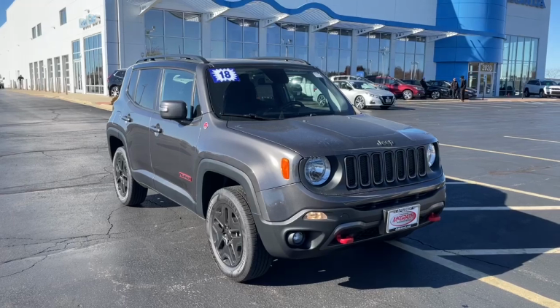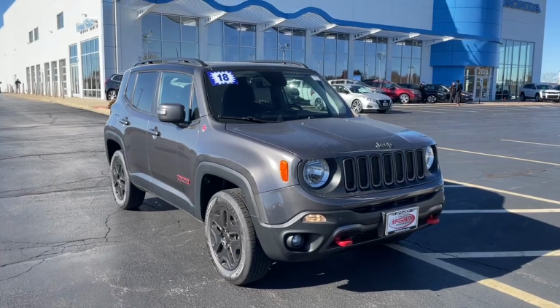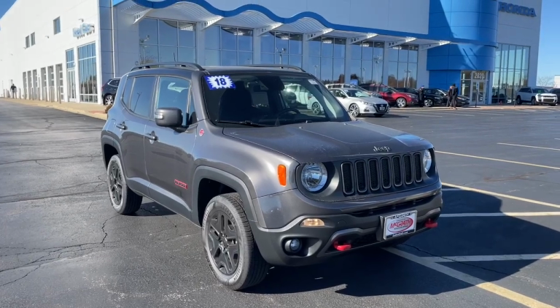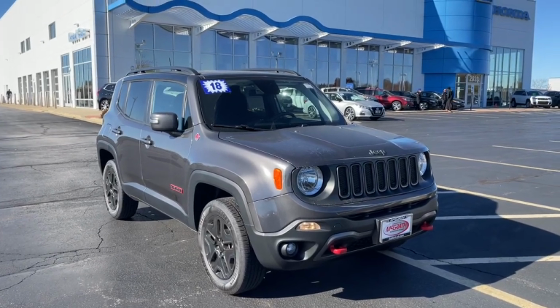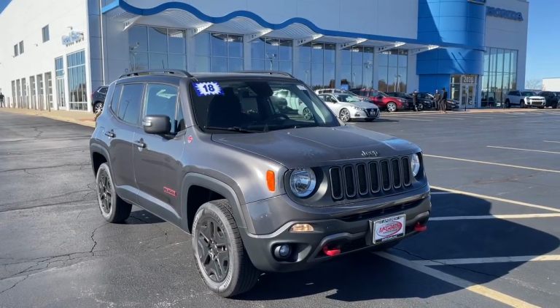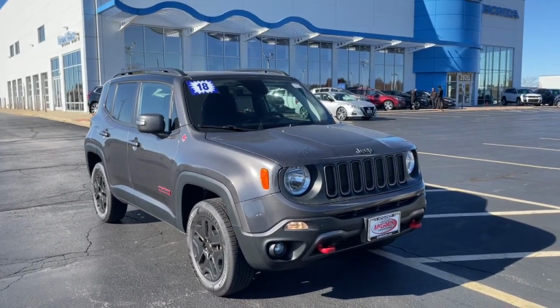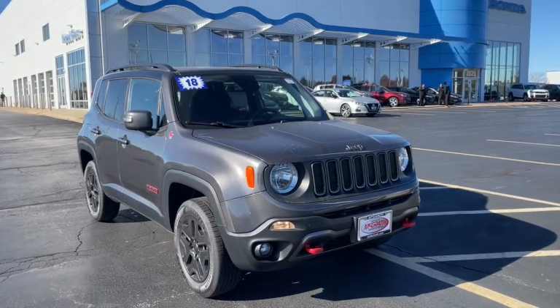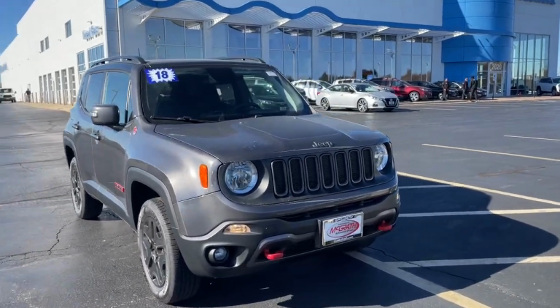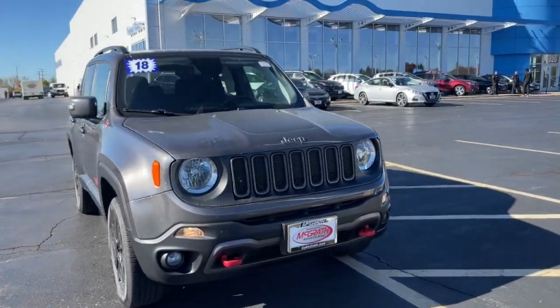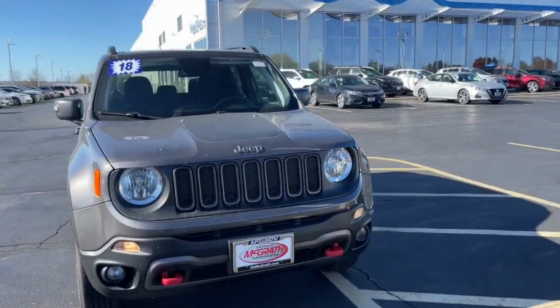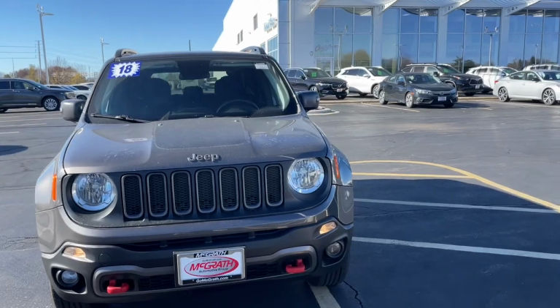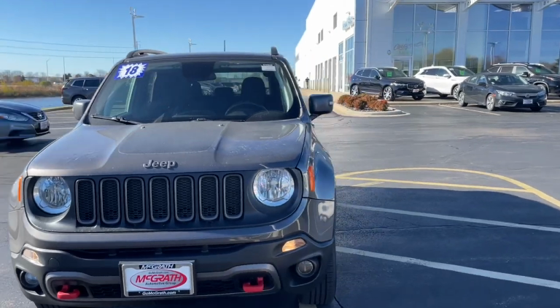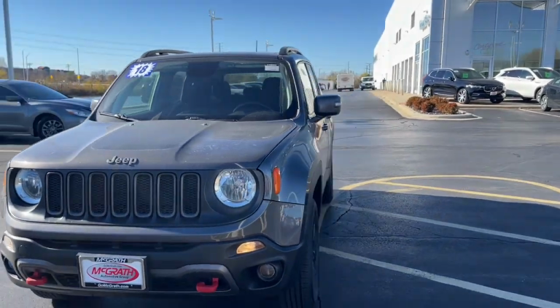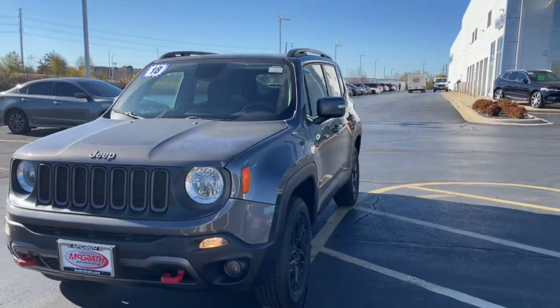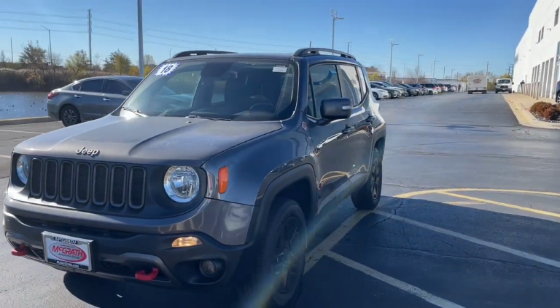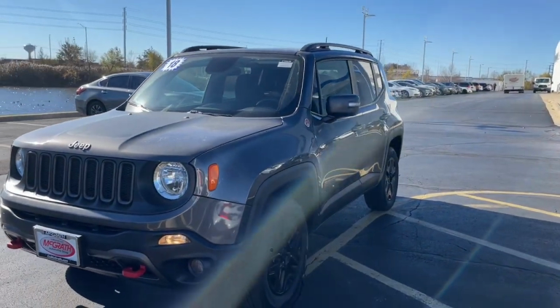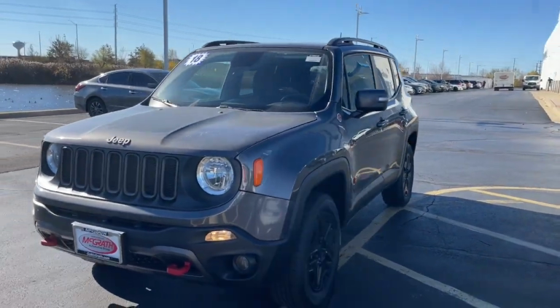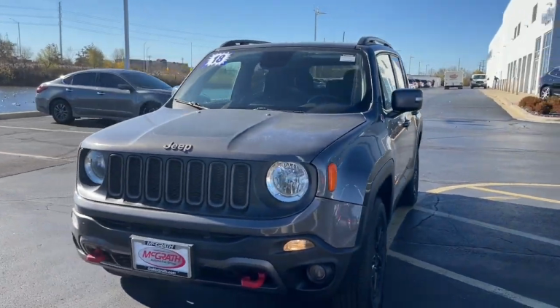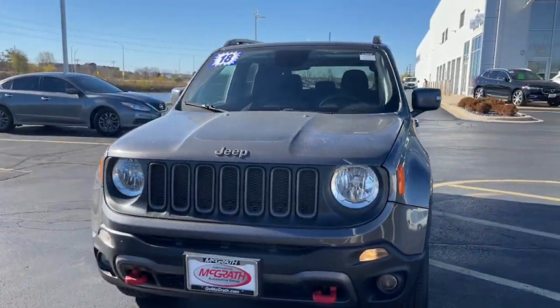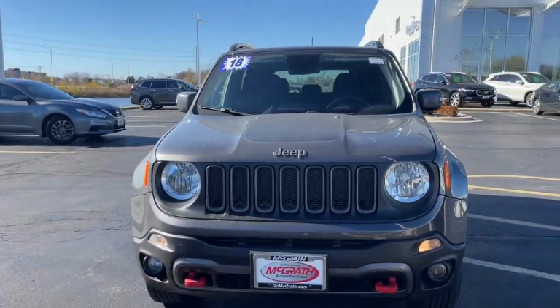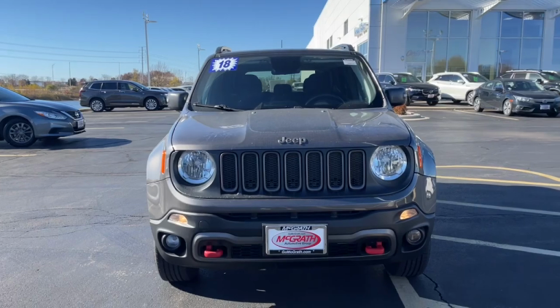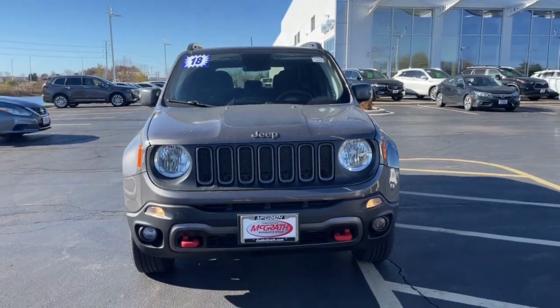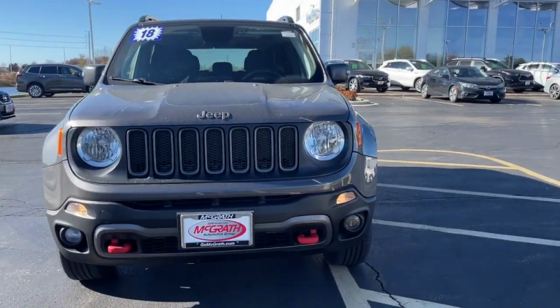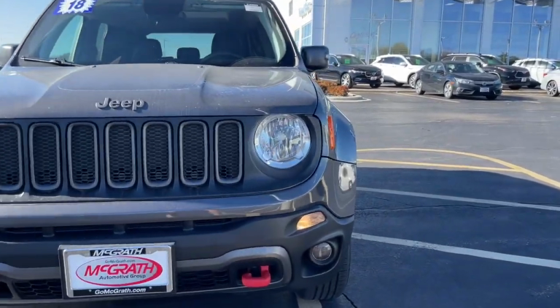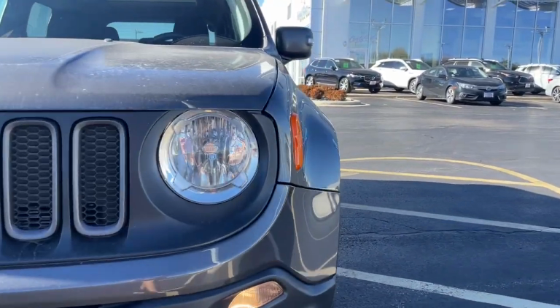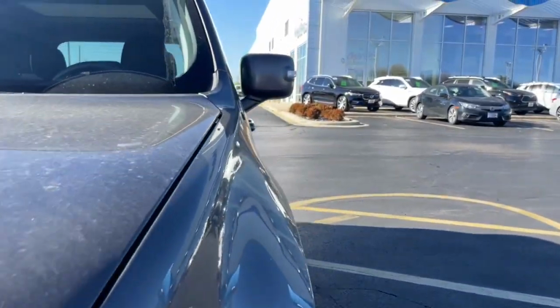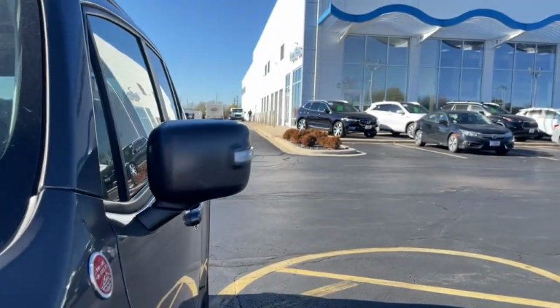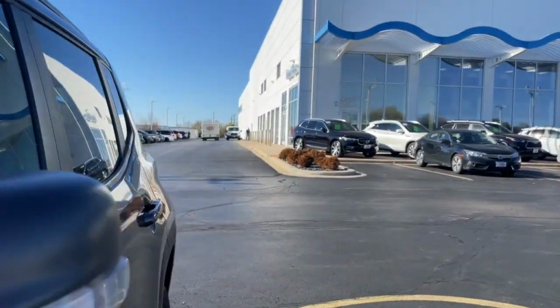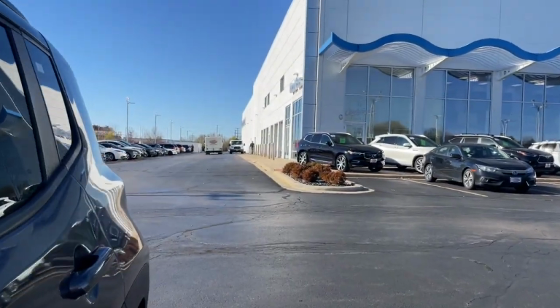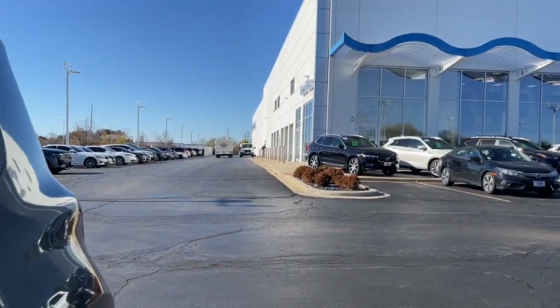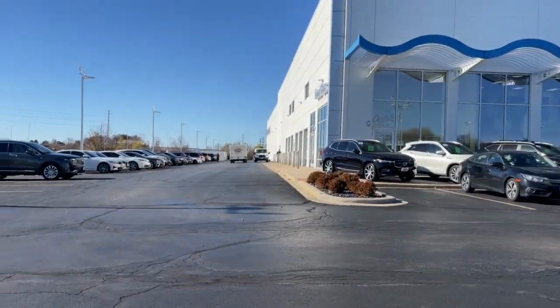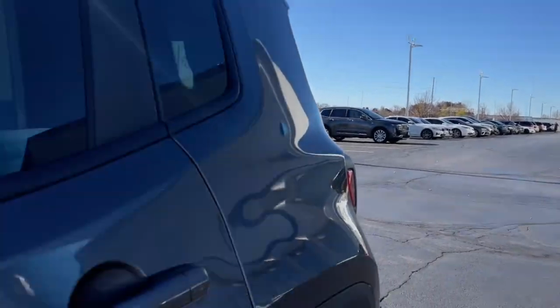Your next car could be the 2018 Jeep Renegade. With less than 35,000 miles on it, punch up your daily drive in the seriously smart and capable Renegade. Its bold looks and rugged spirit inspire you on the road or on the trail.